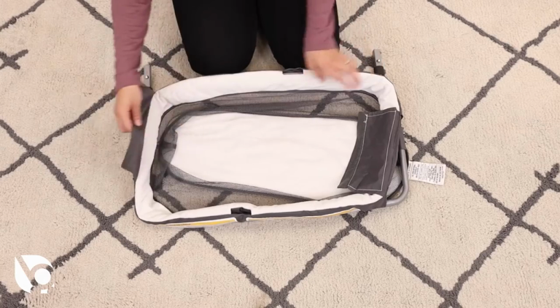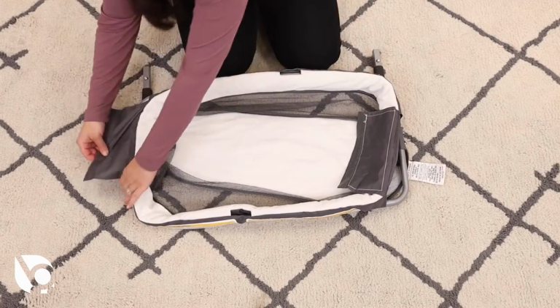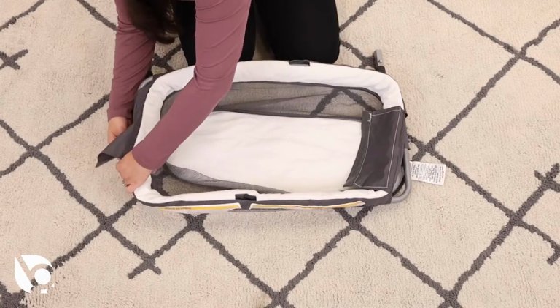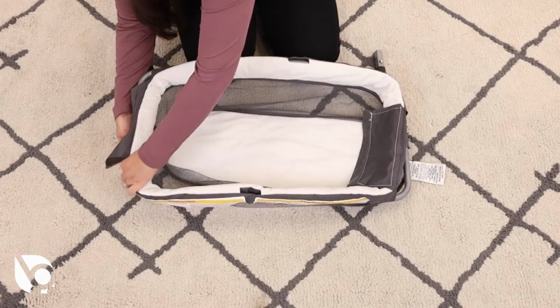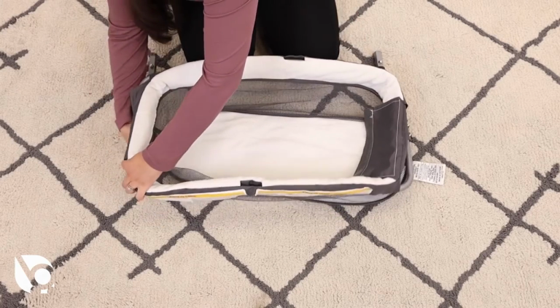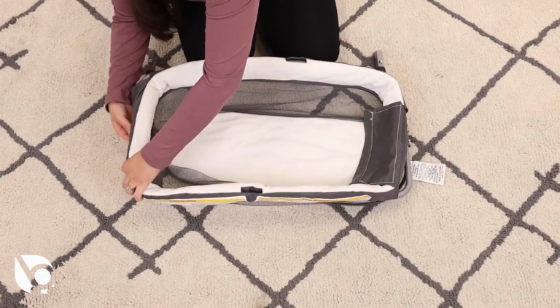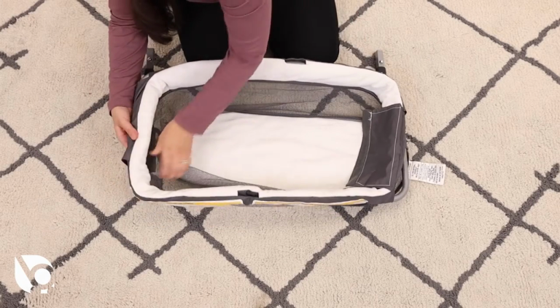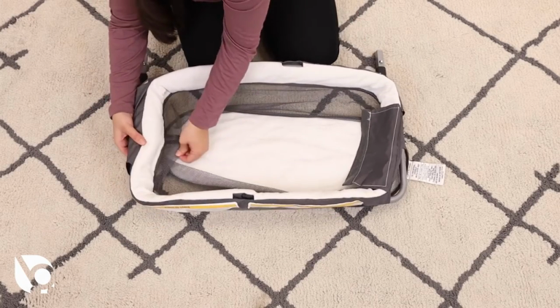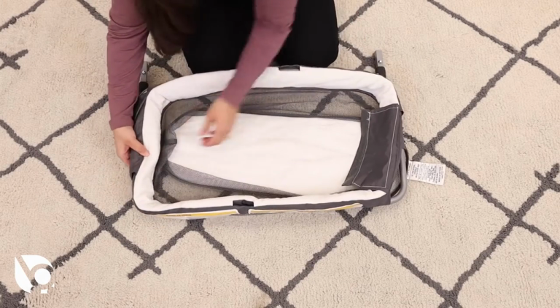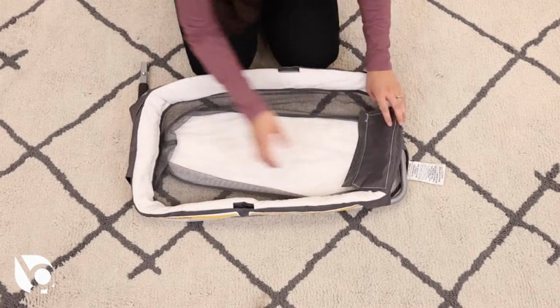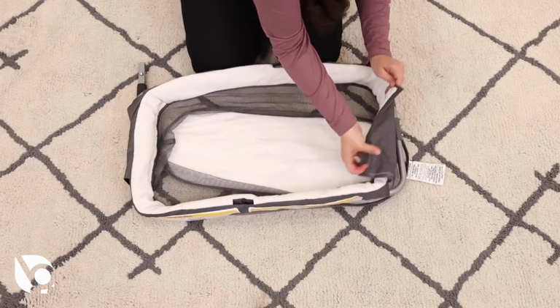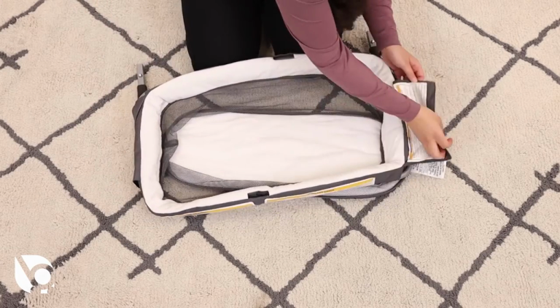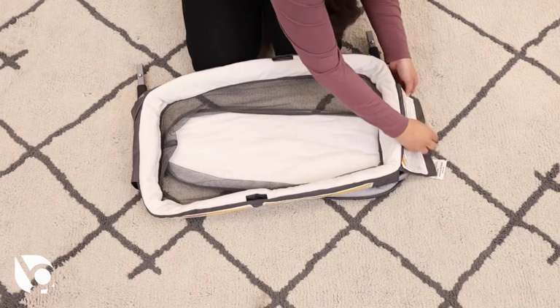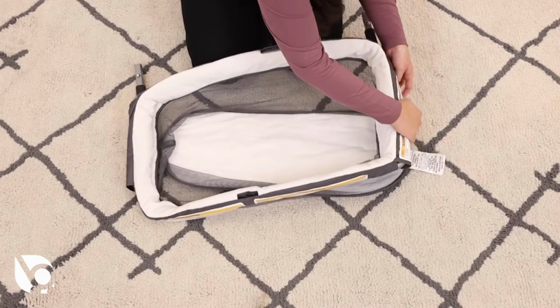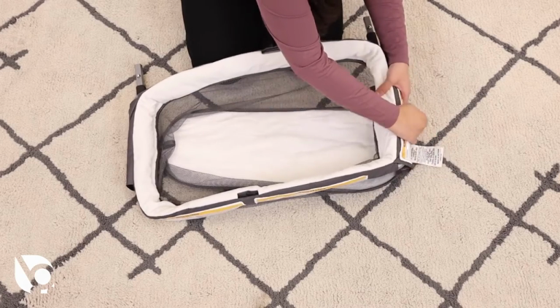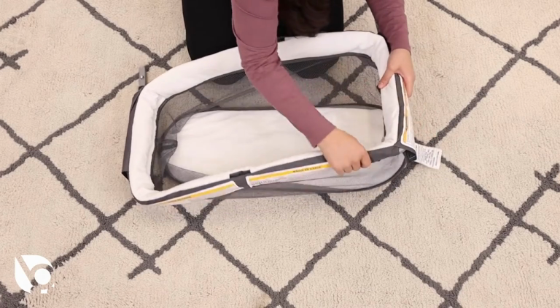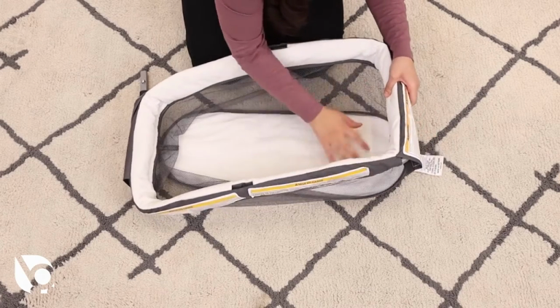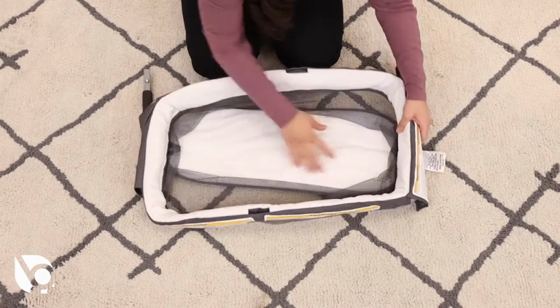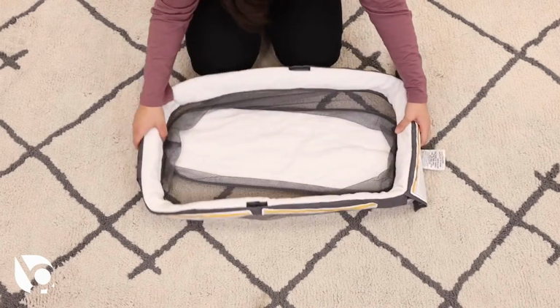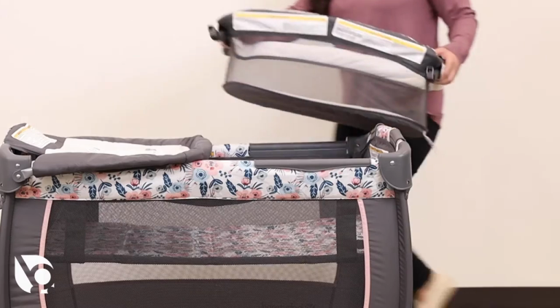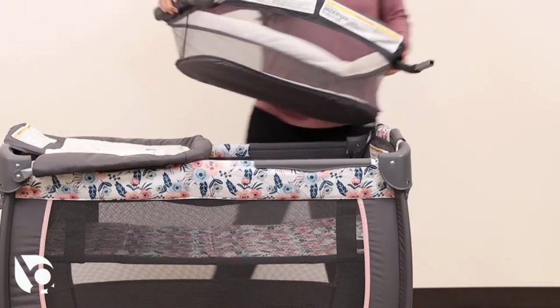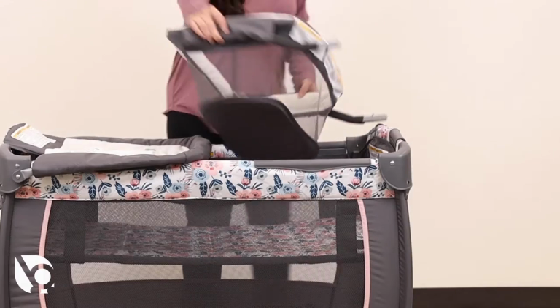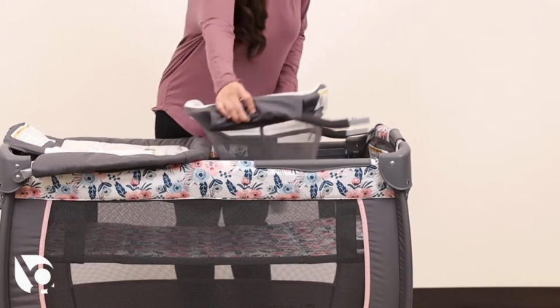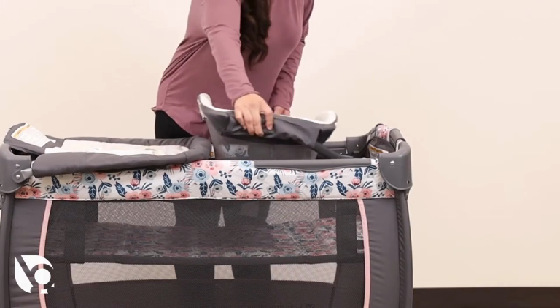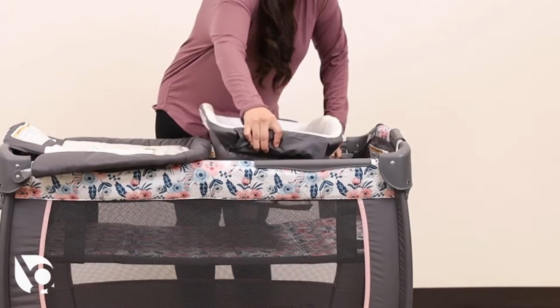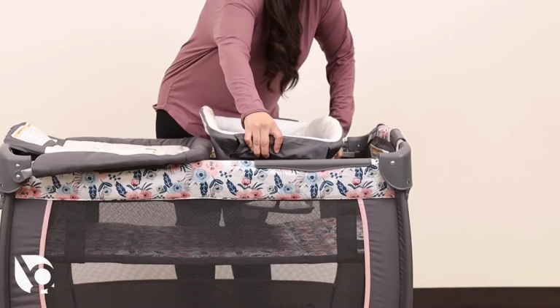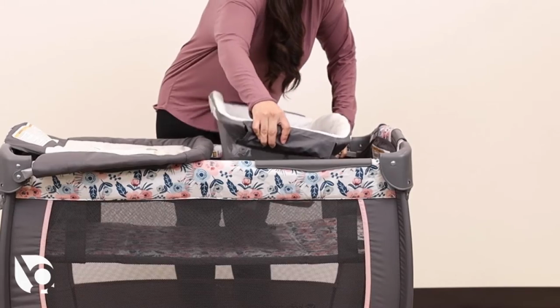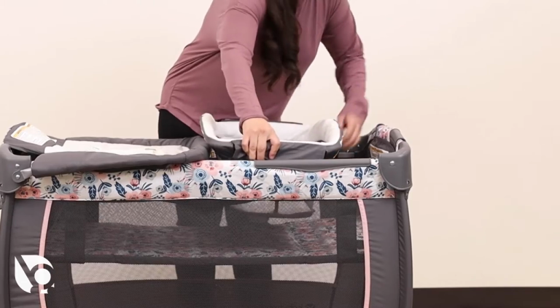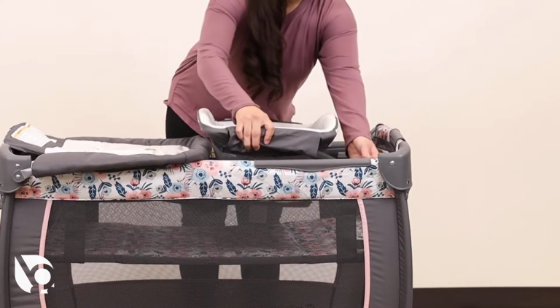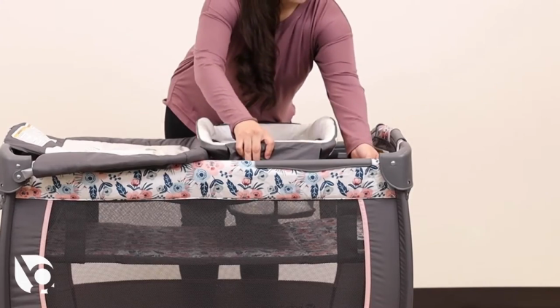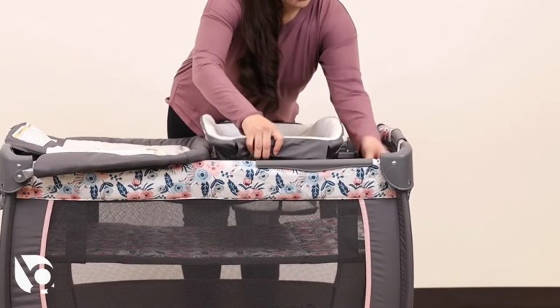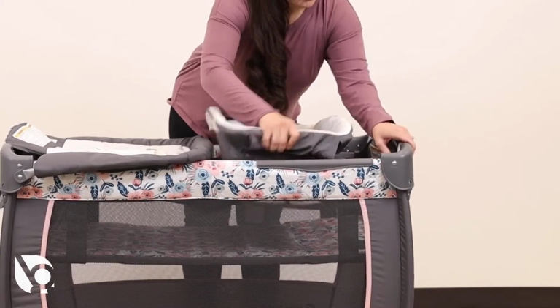Cover the assembly with the flap and attach the hook and loop fasteners. Insert the napper into the playard by inserting the support tubes into the frame.